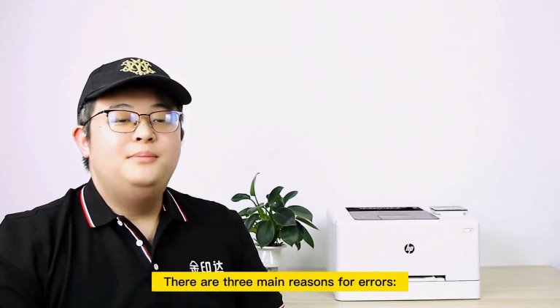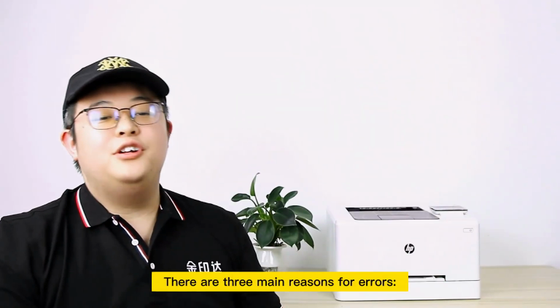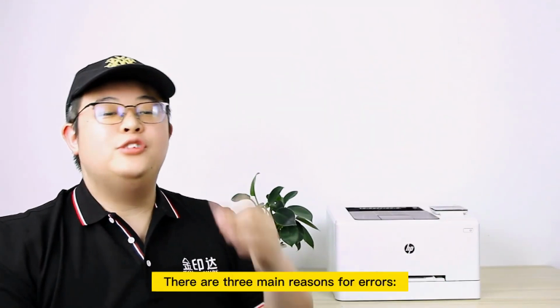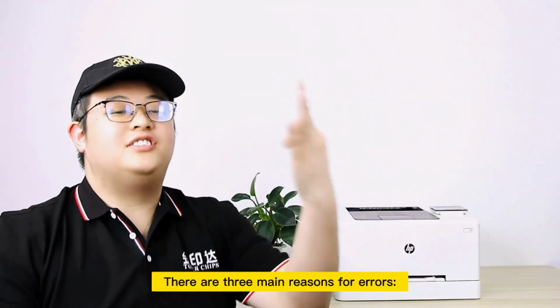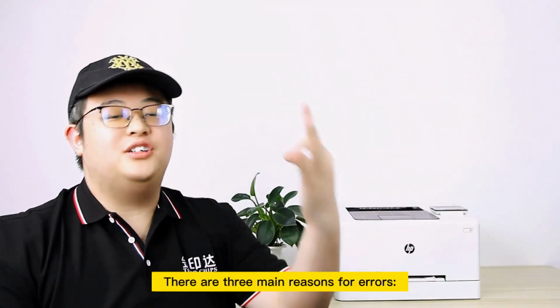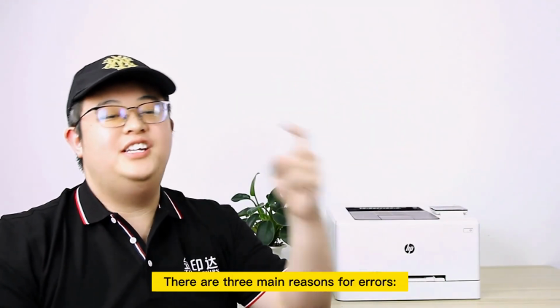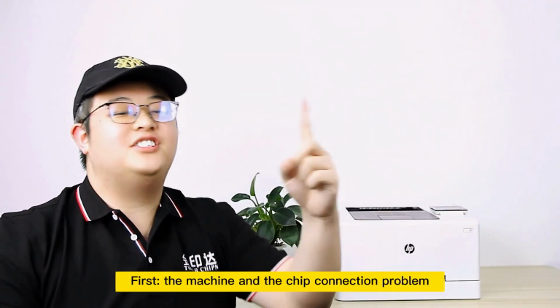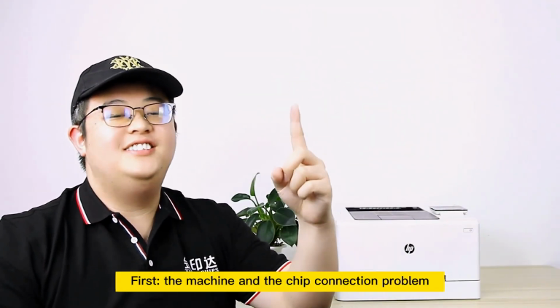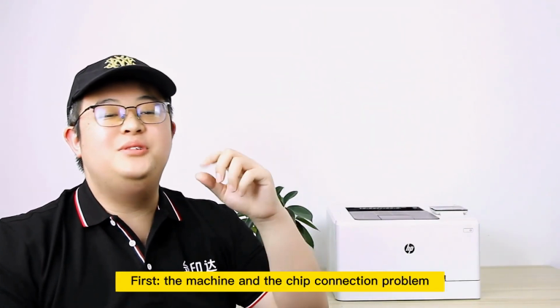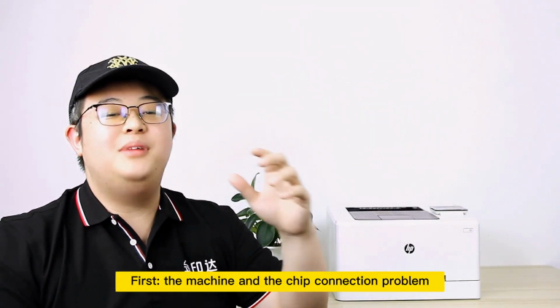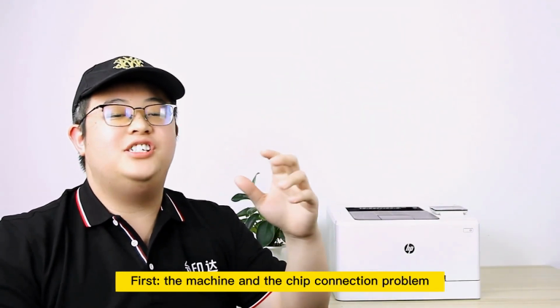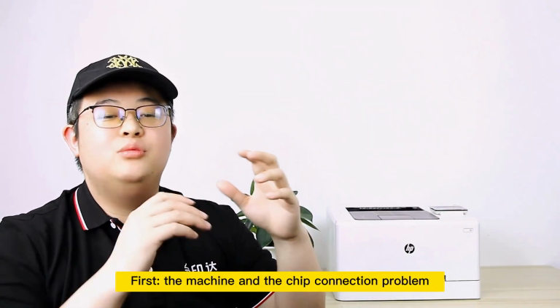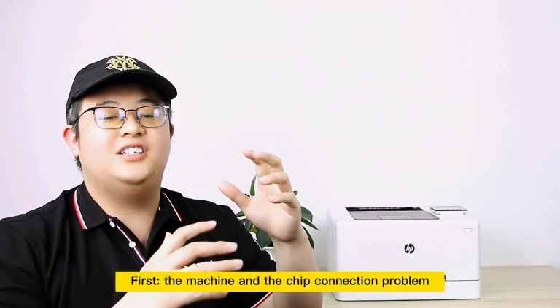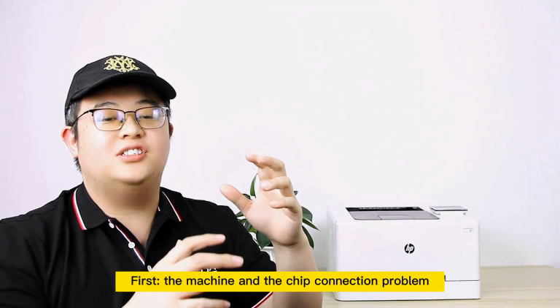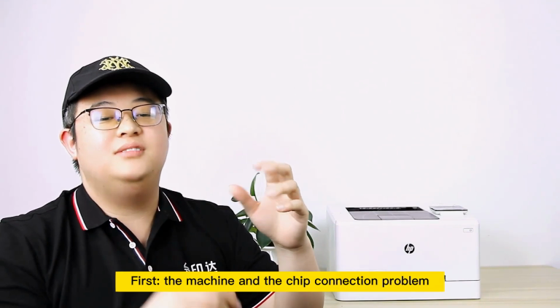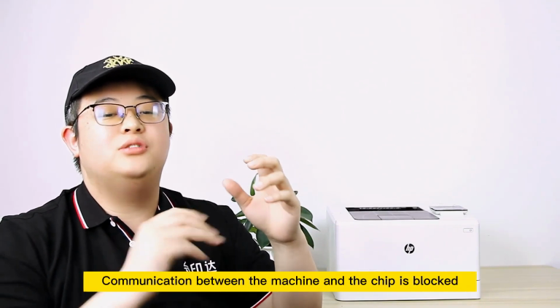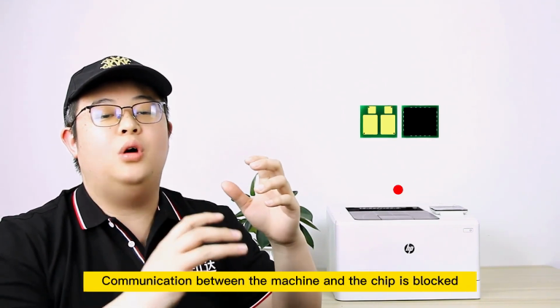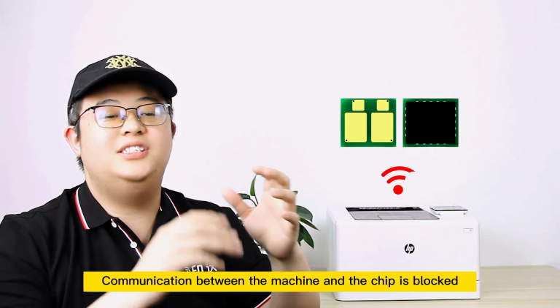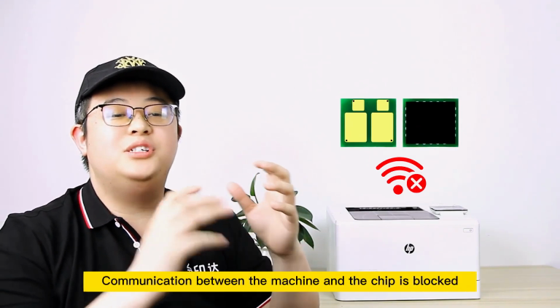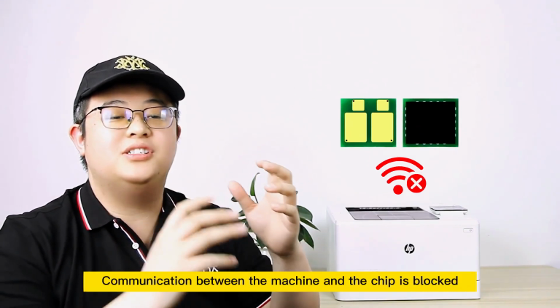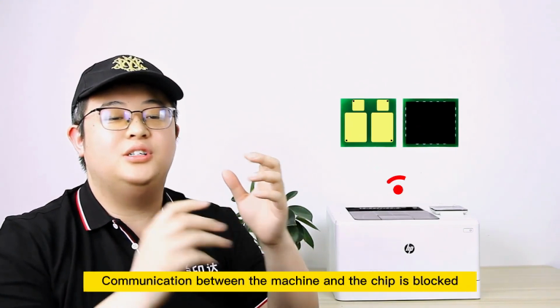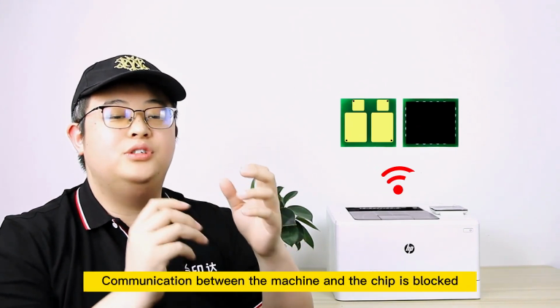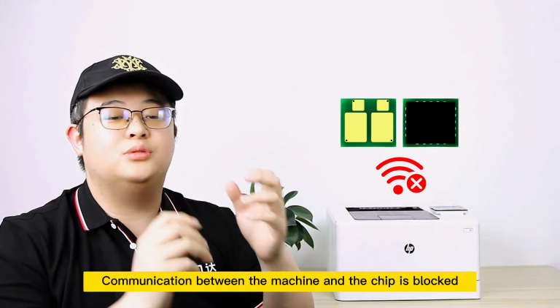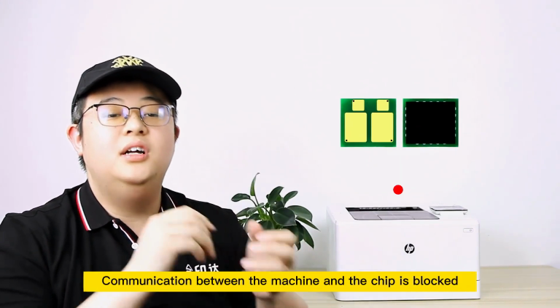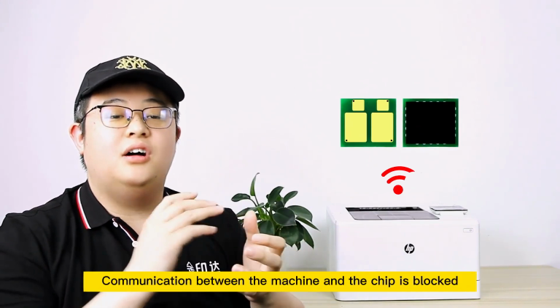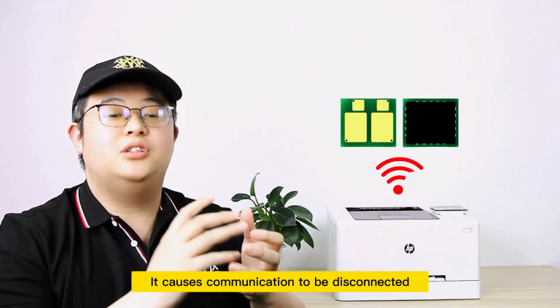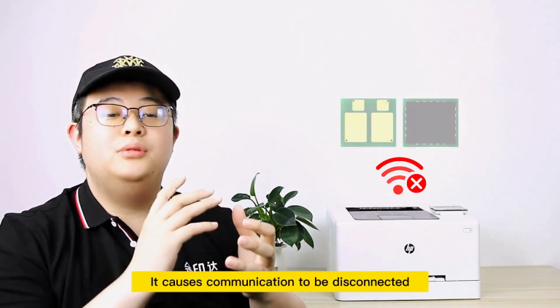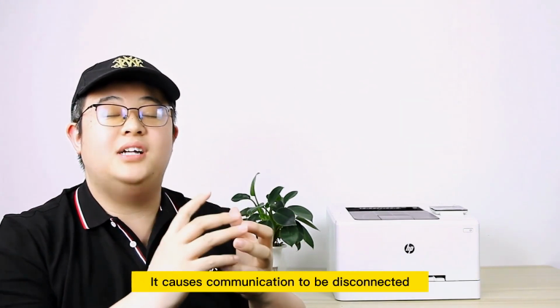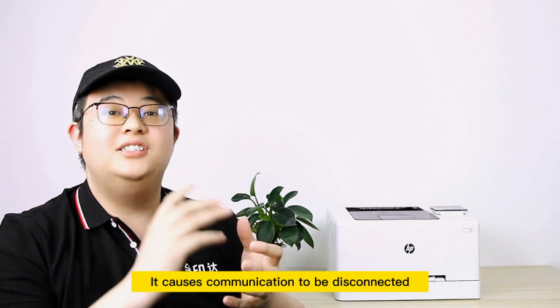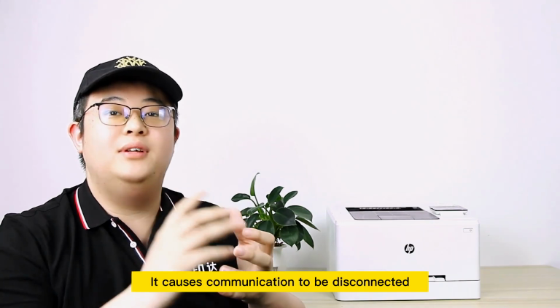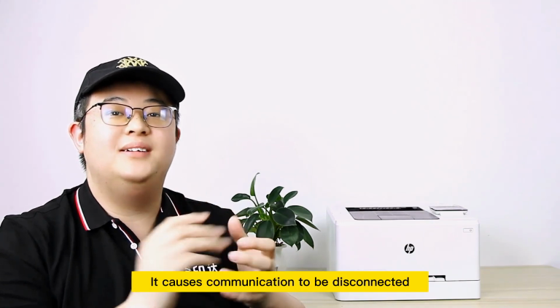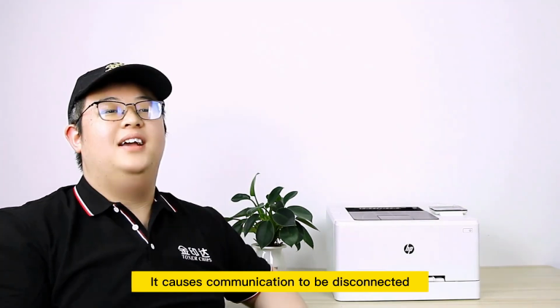There are three main reasons for this error. First, there is a connection problem between the machine and the chip. Communication between the machine and the chip is blocked, causing the communication to be disconnected.